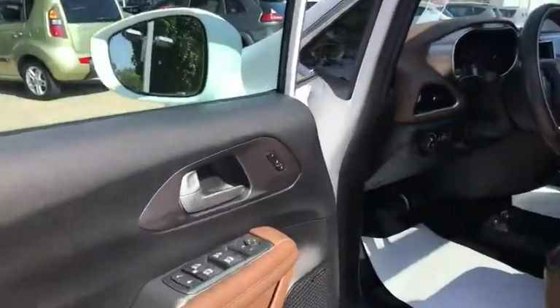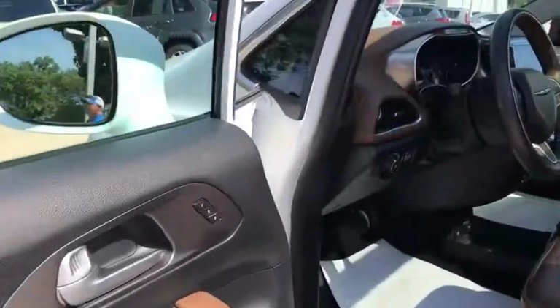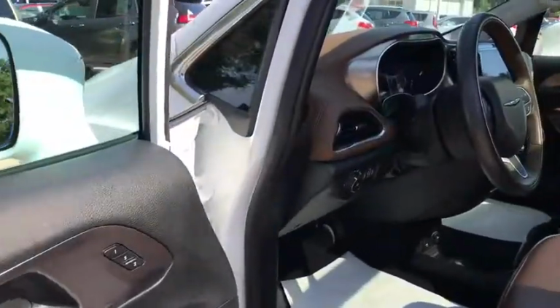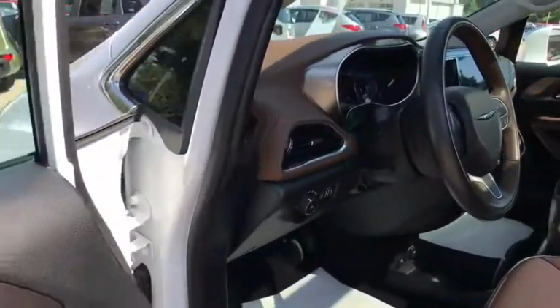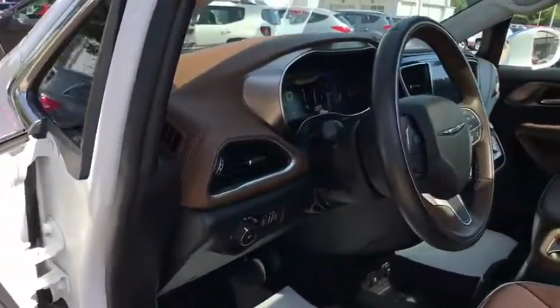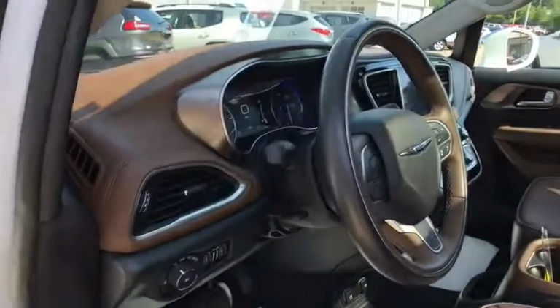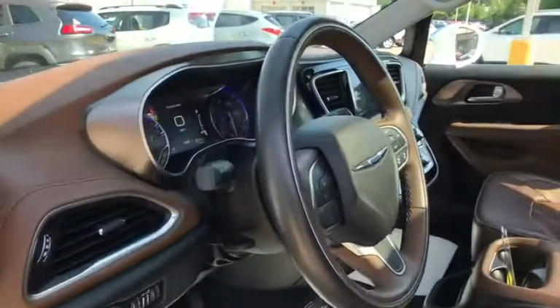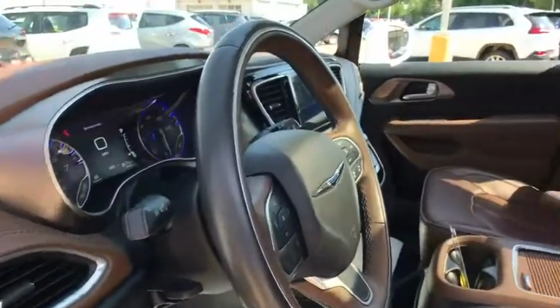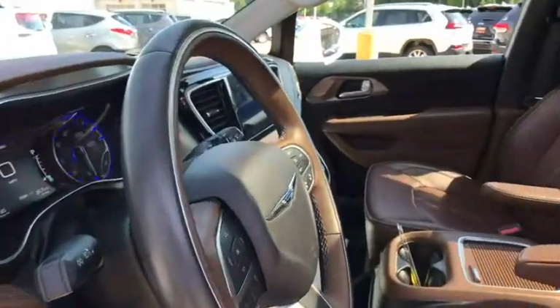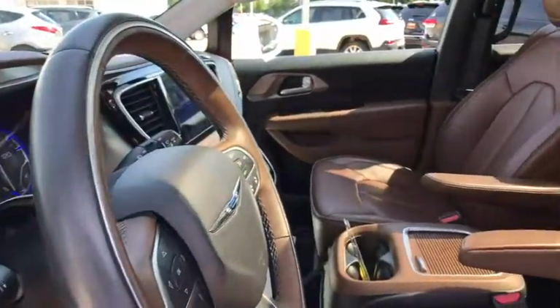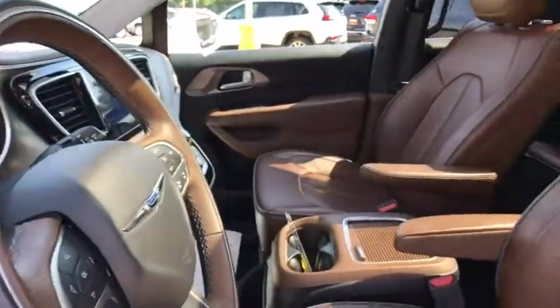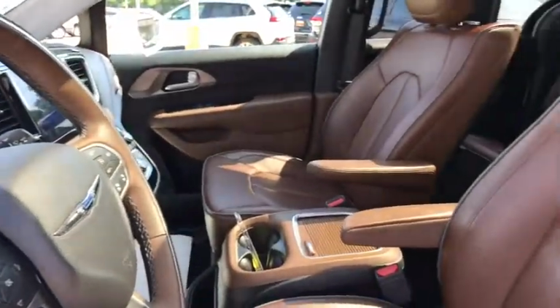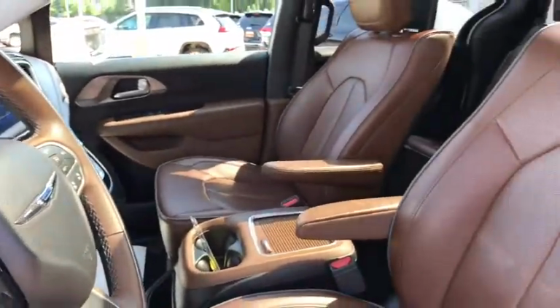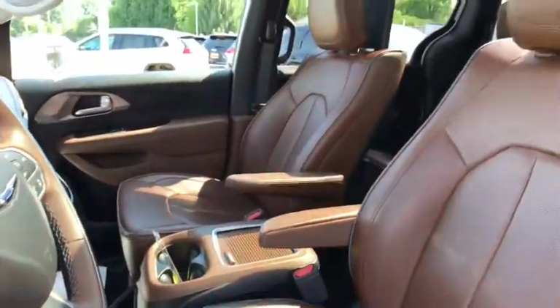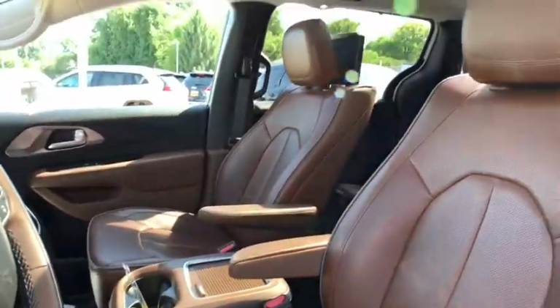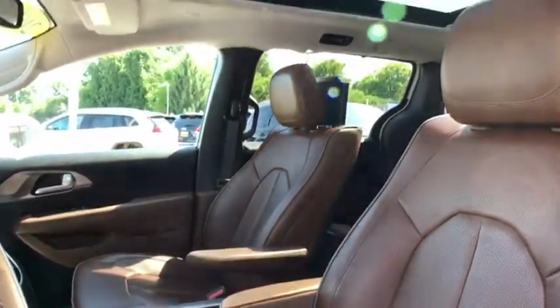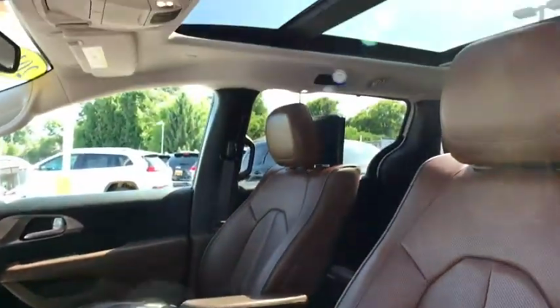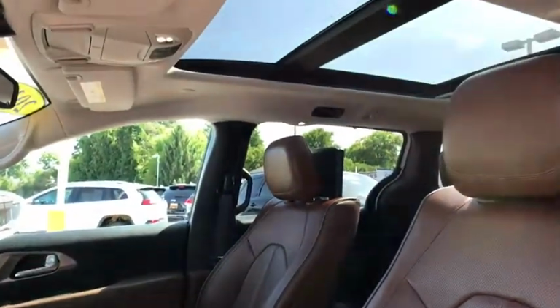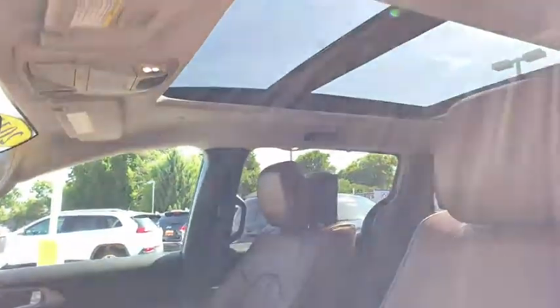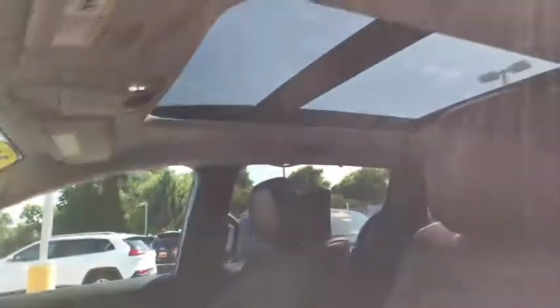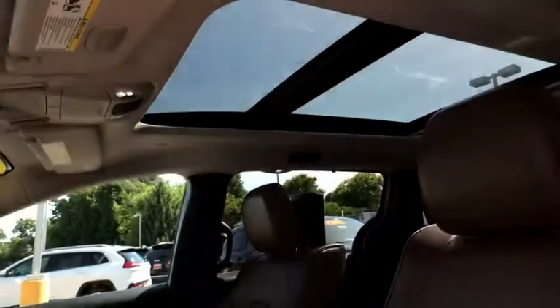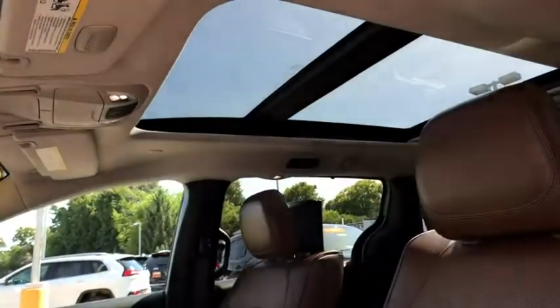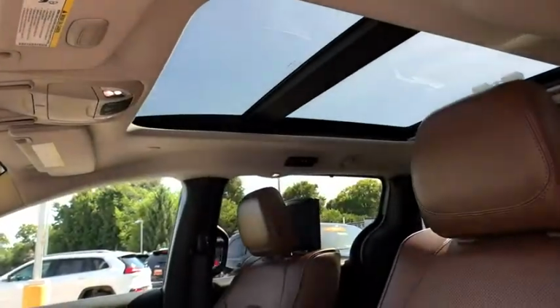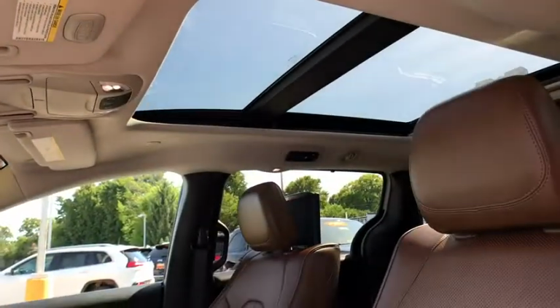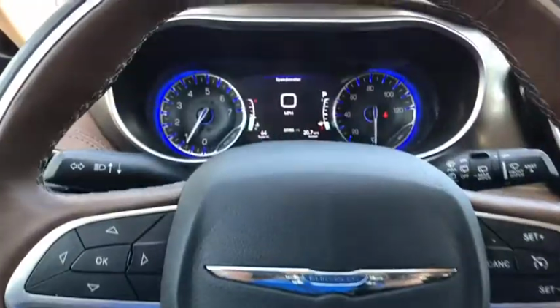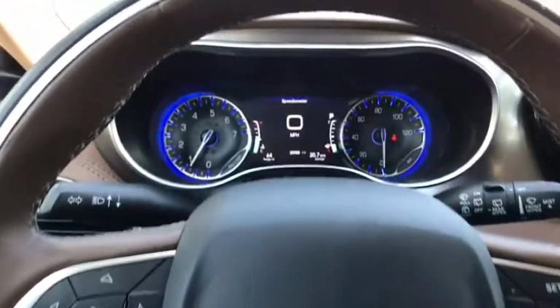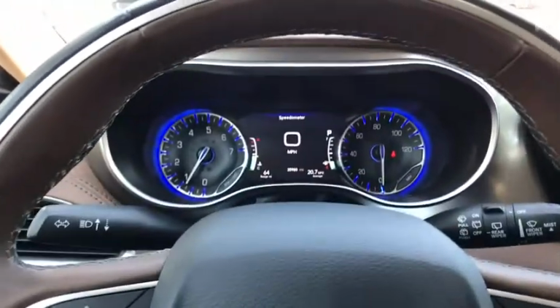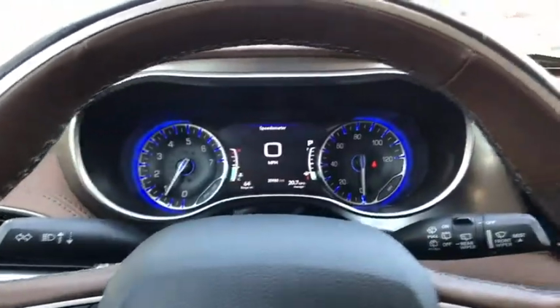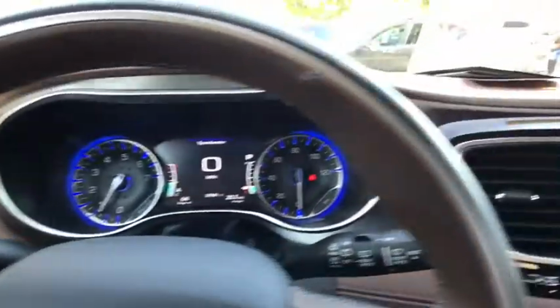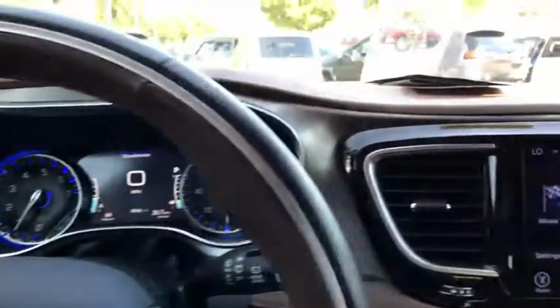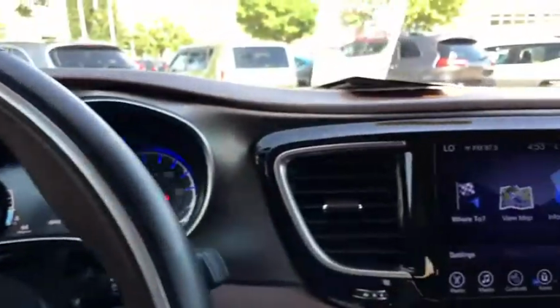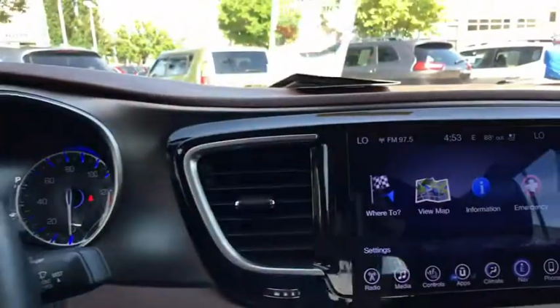Traction control, power passenger seat, navigation system, power liftgate, backup camera, dual airbags, power steering, one owner, four-wheel disc brakes, universal garage door opener.